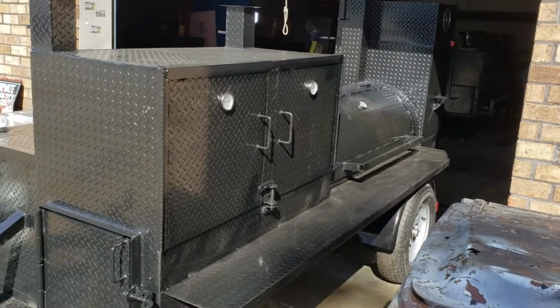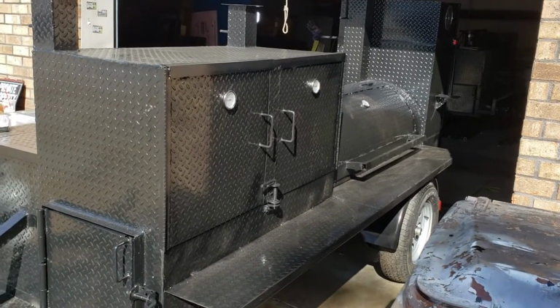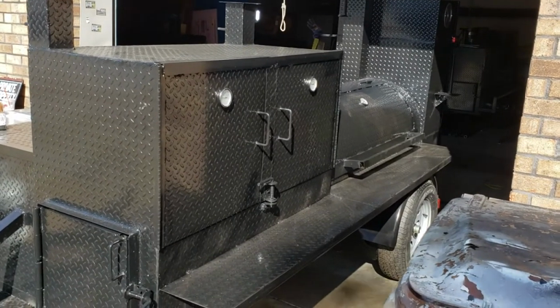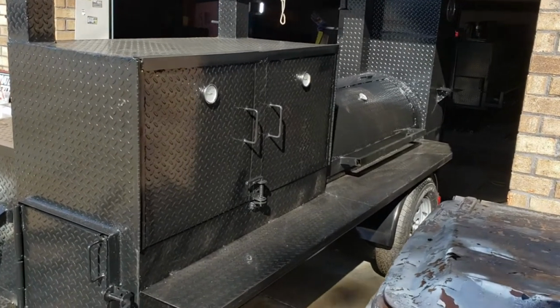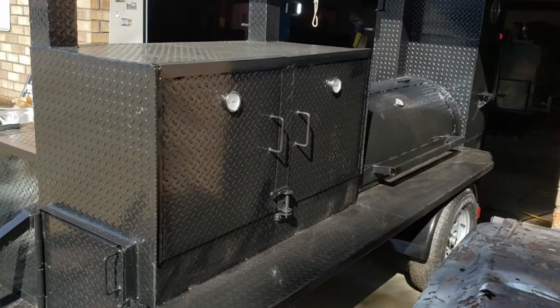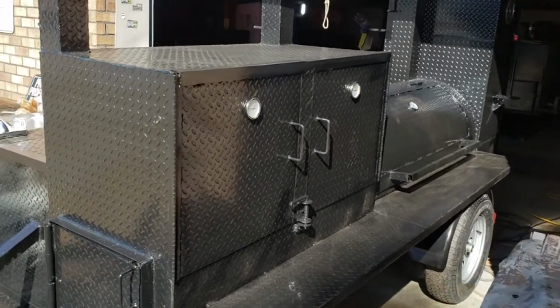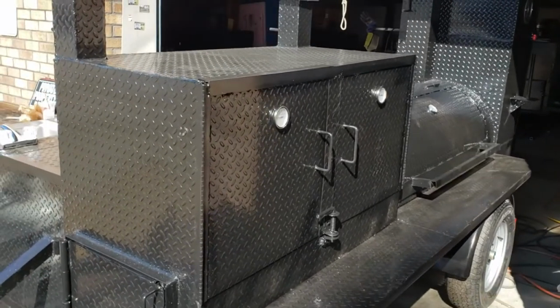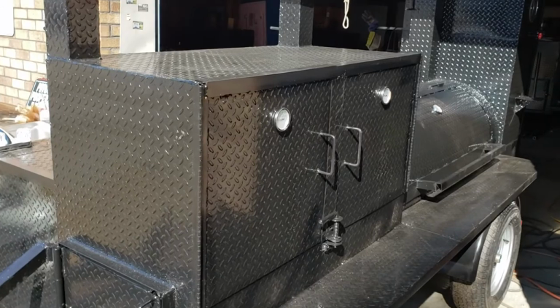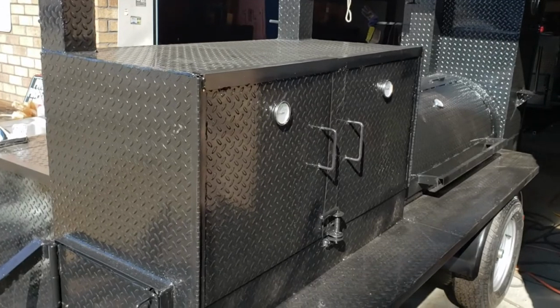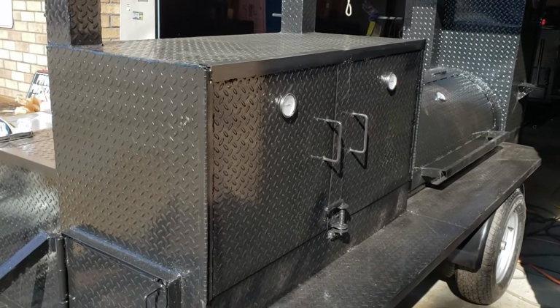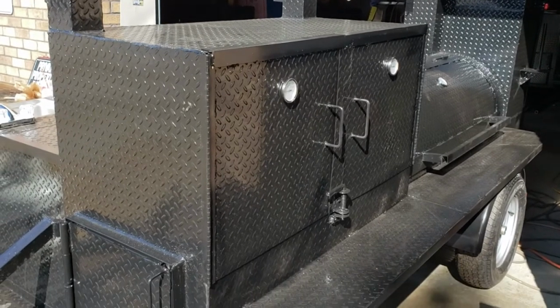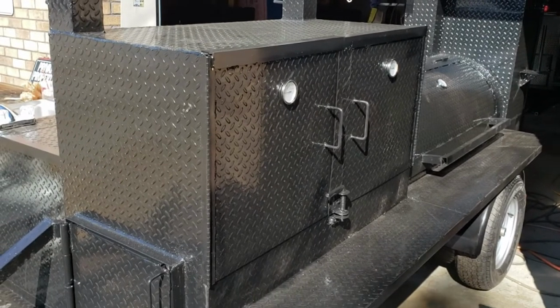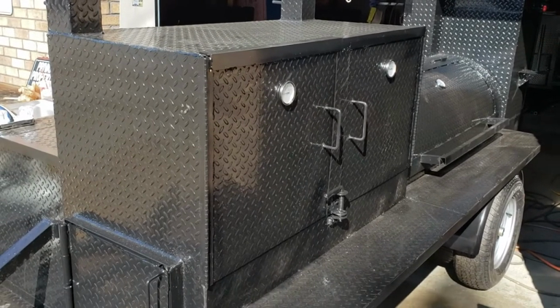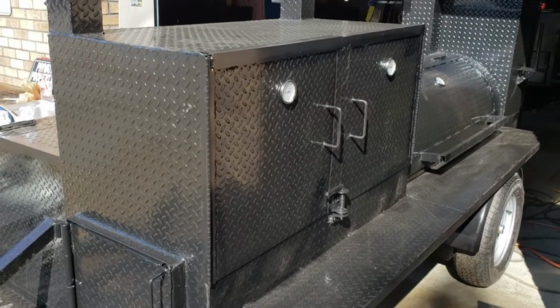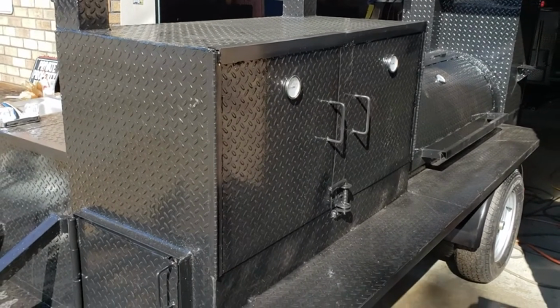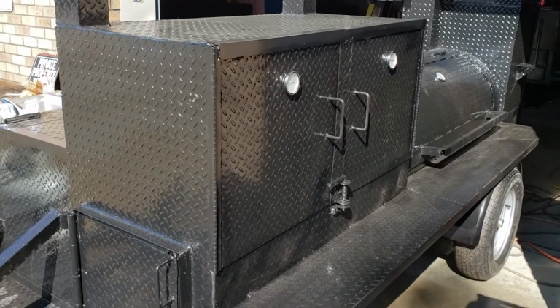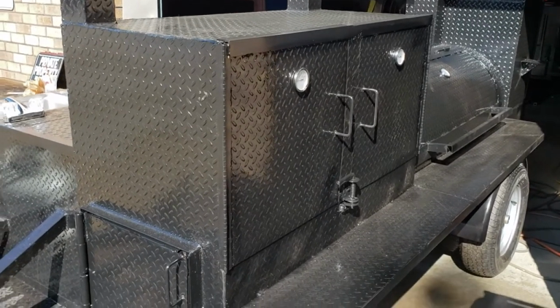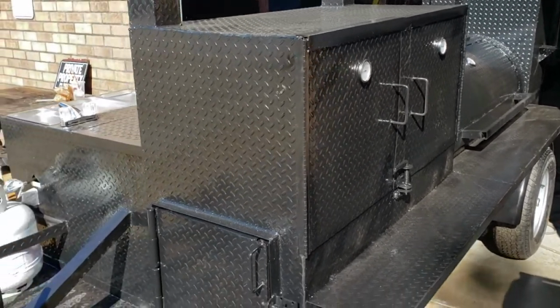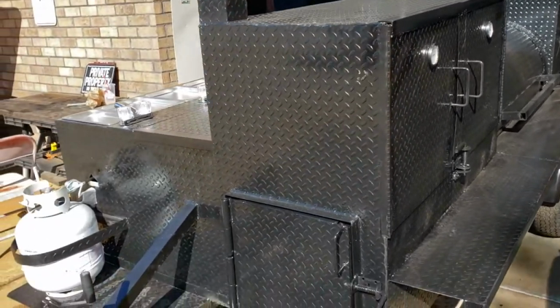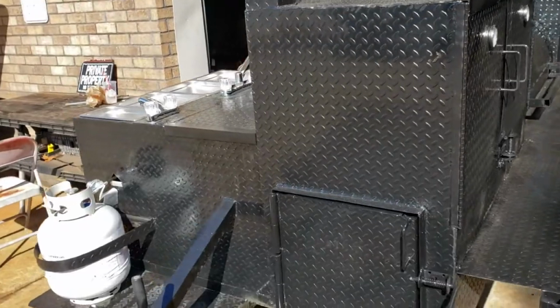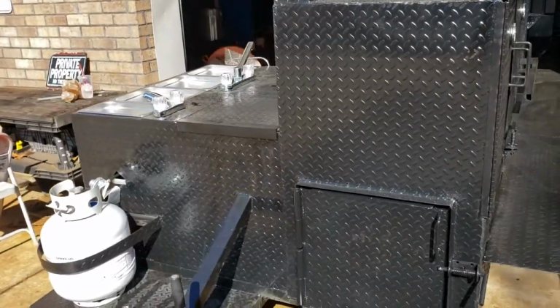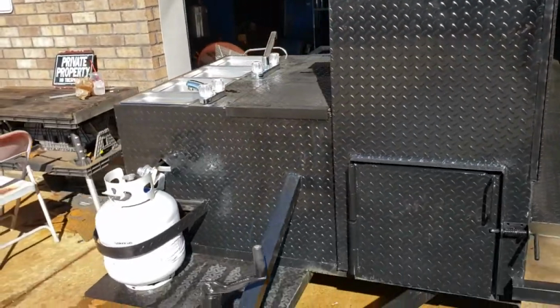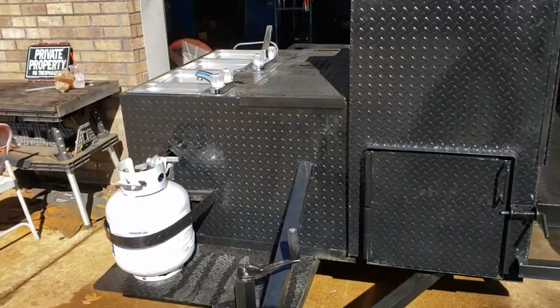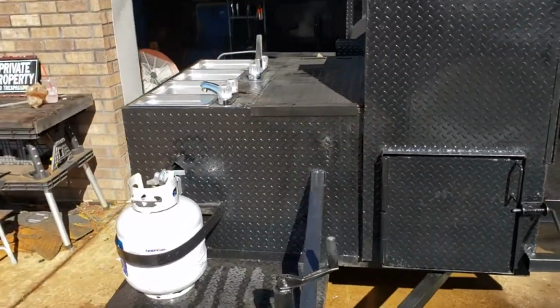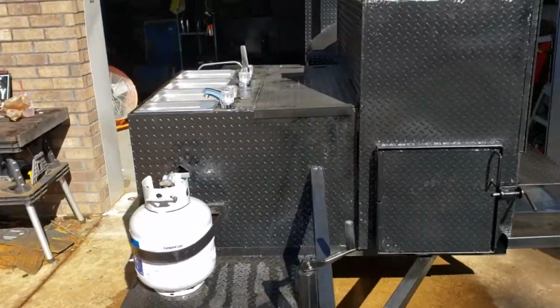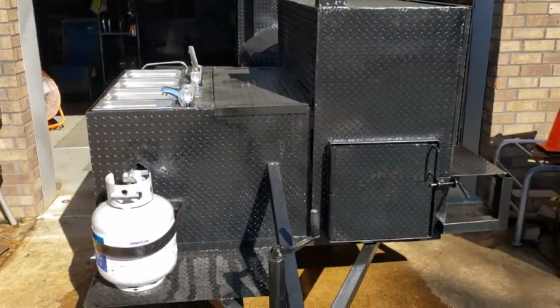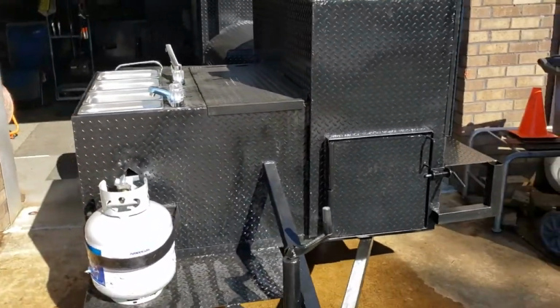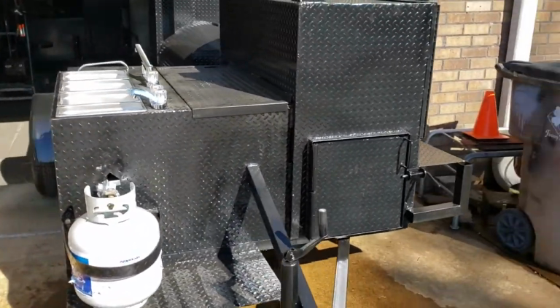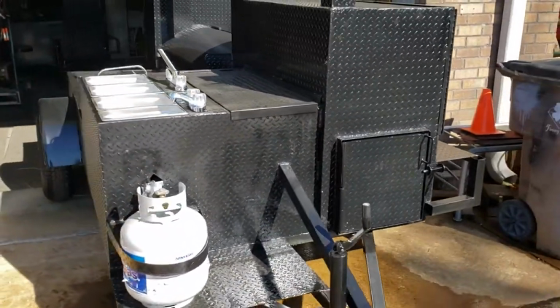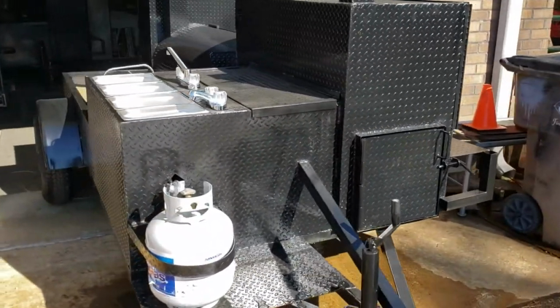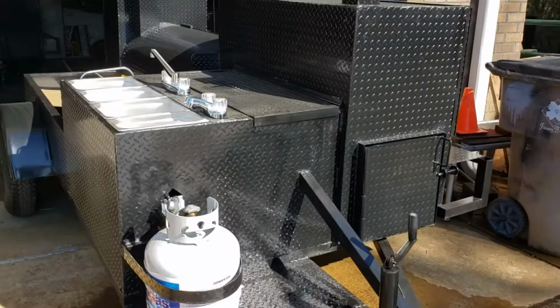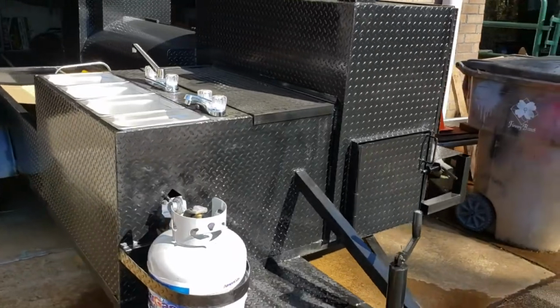Hi, this is Roland at Barbecue Smoker Pros, Brasselton, Georgia. Just want to give you a quick review. We're becoming plumbers here — should maybe change it to Barbecue Smoker Plumber Pros or something.